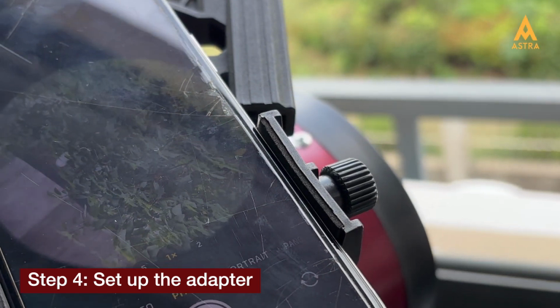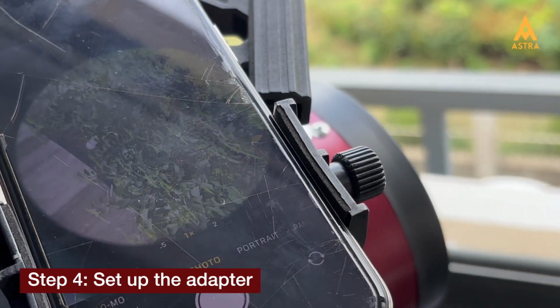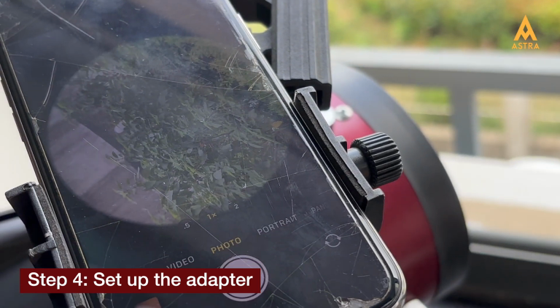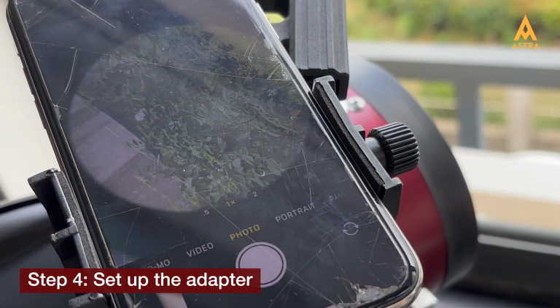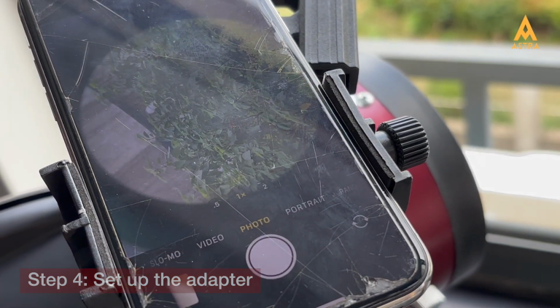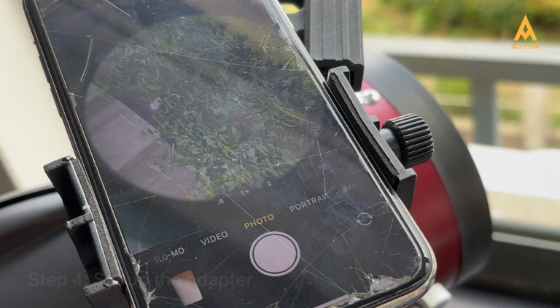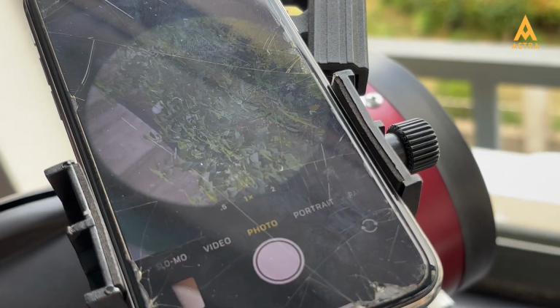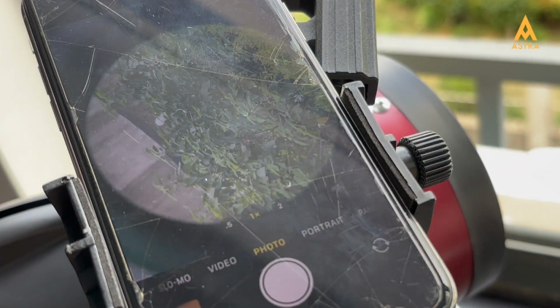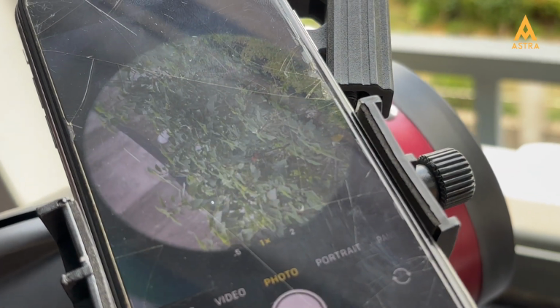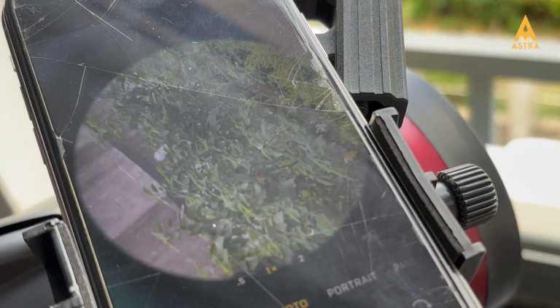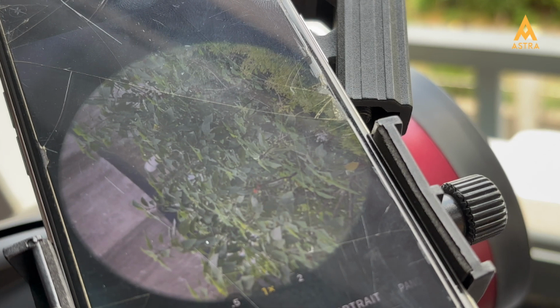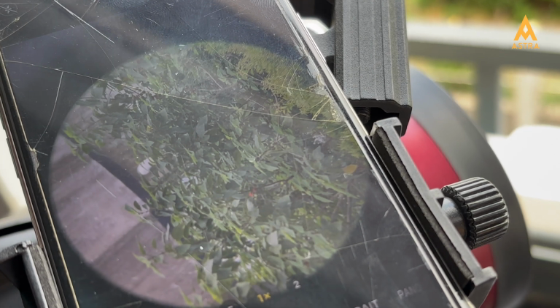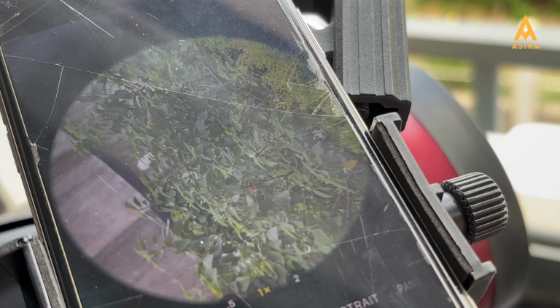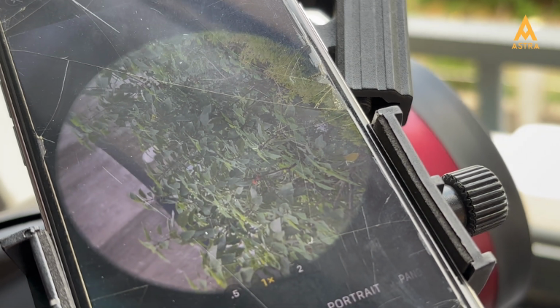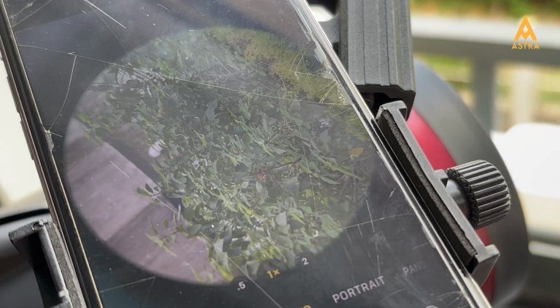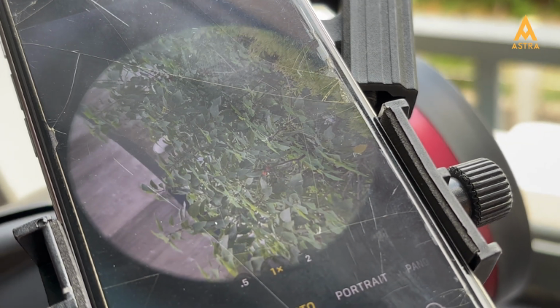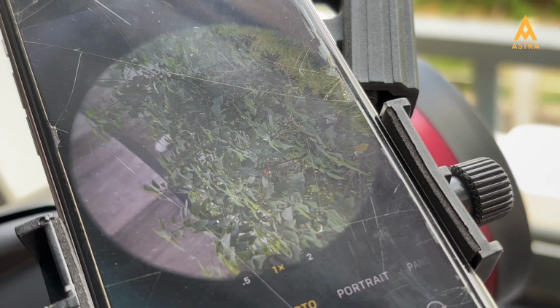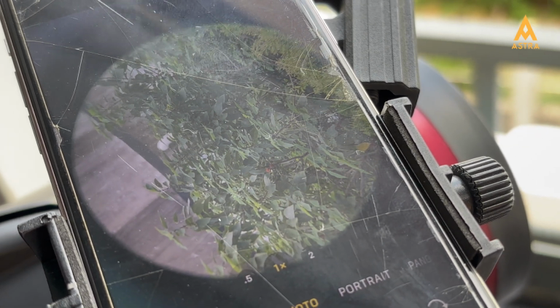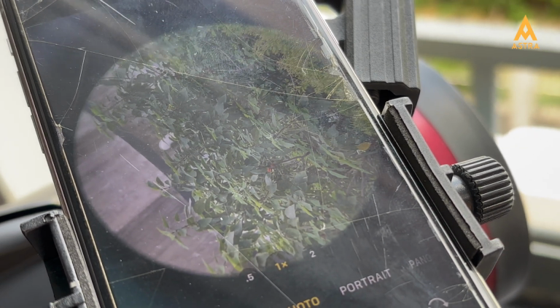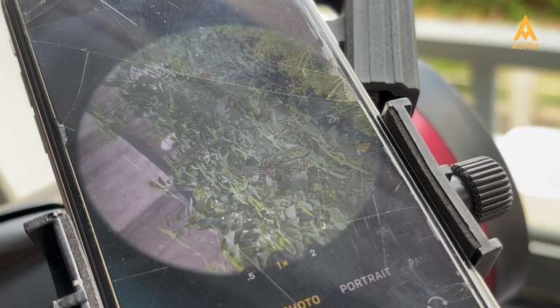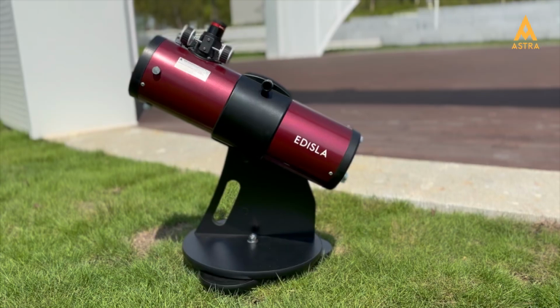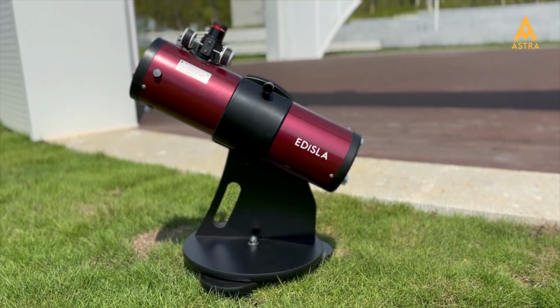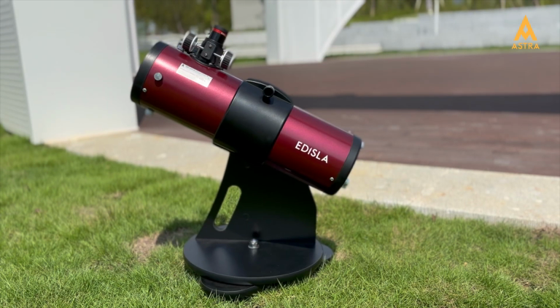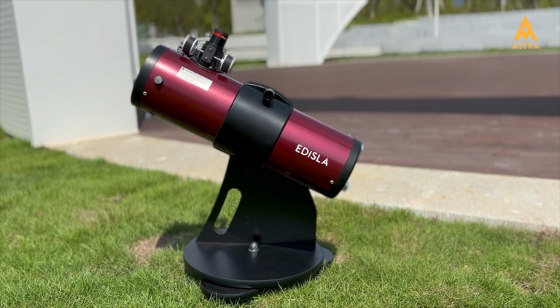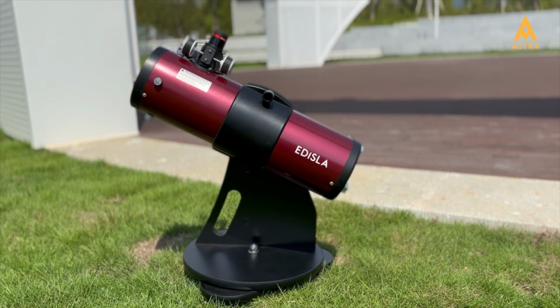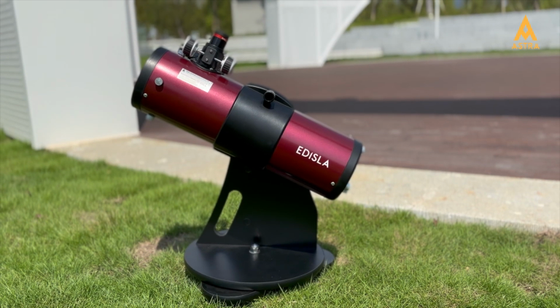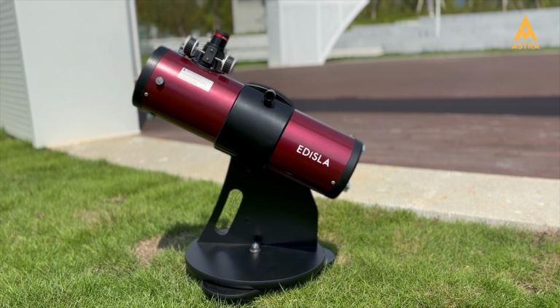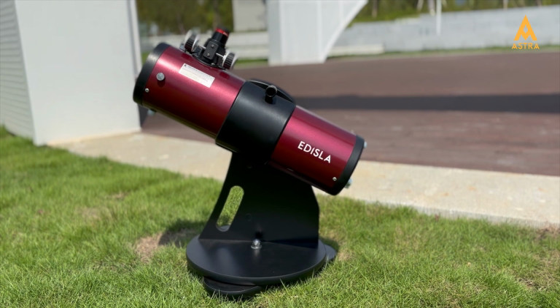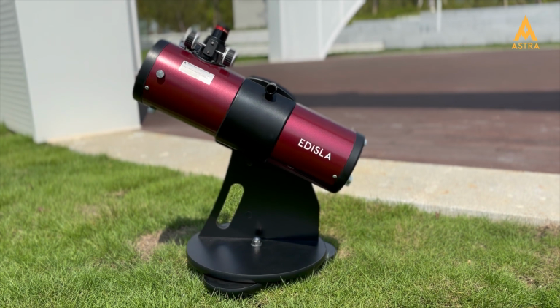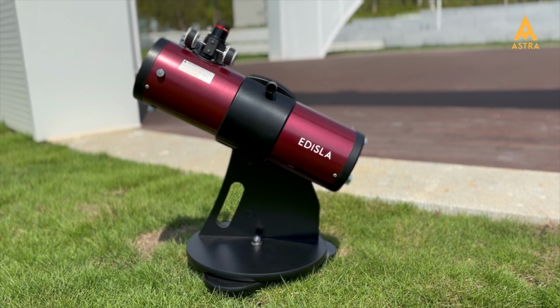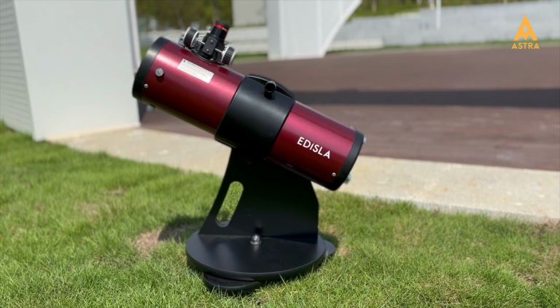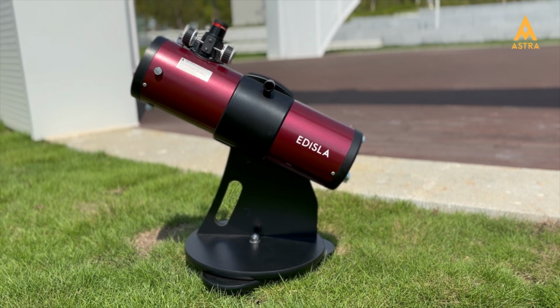Each camera setting might bring new adjustments, so embrace the process of fine-tuning and discovering. Adizla wishes you clear skies and an unforgettable stargazing experience.